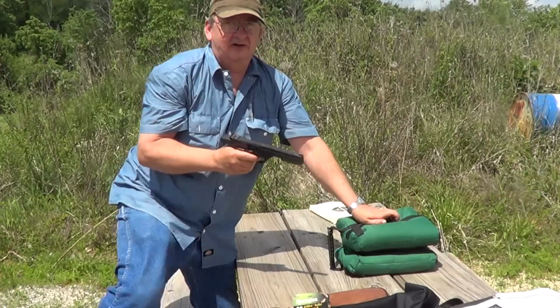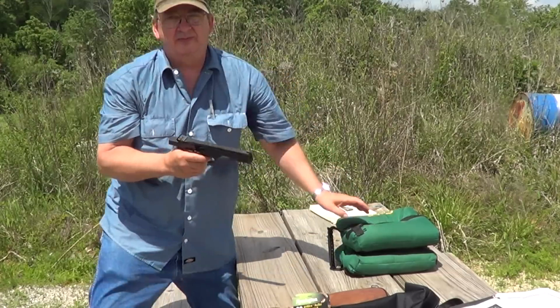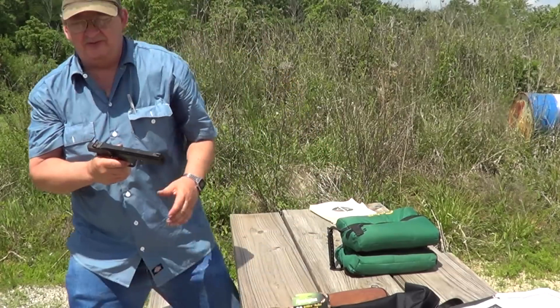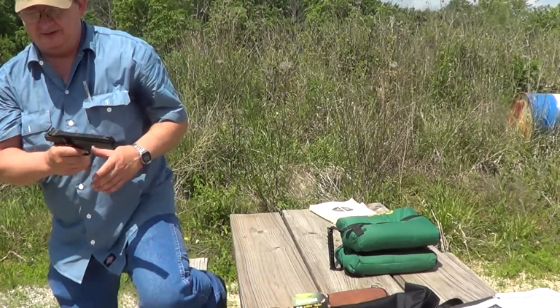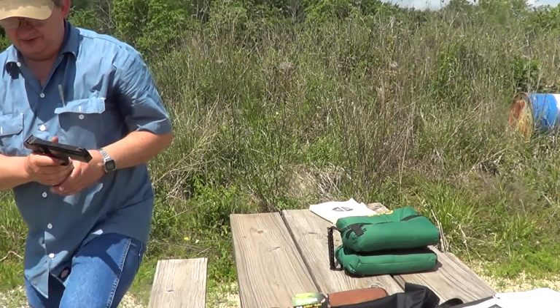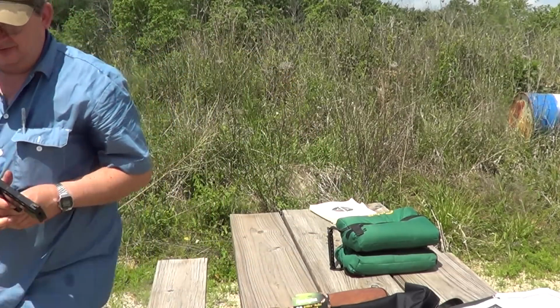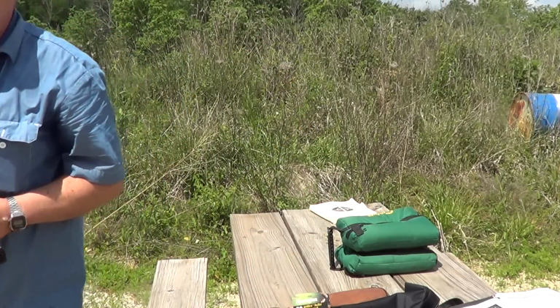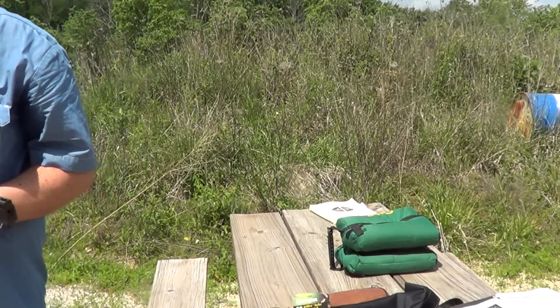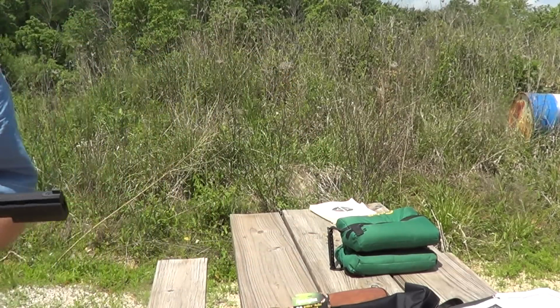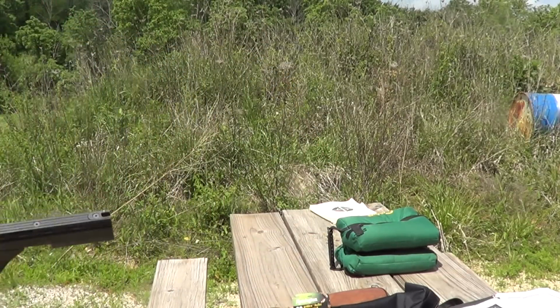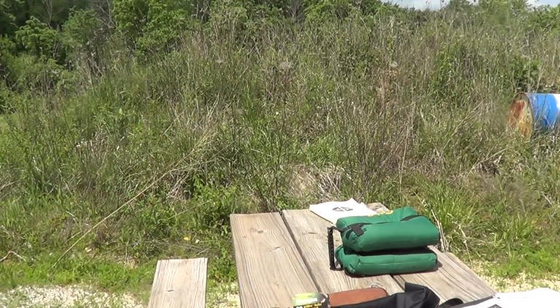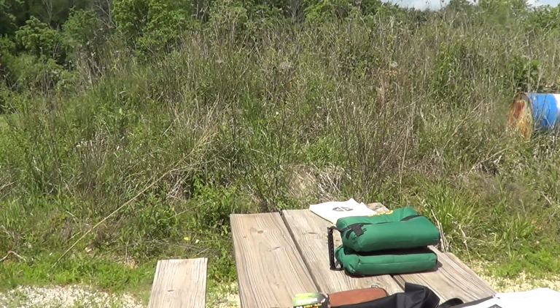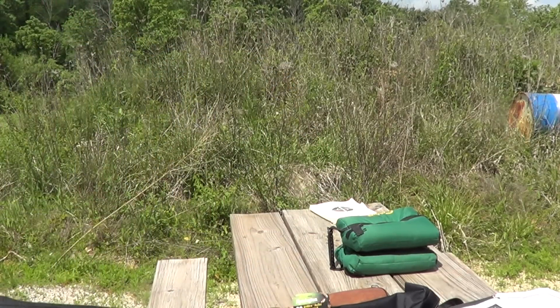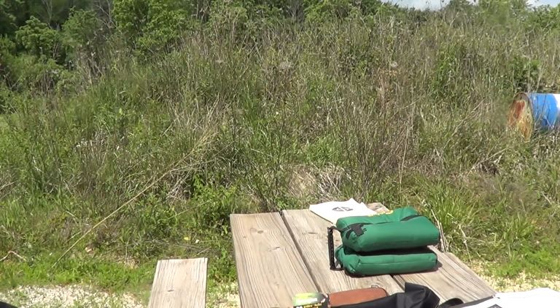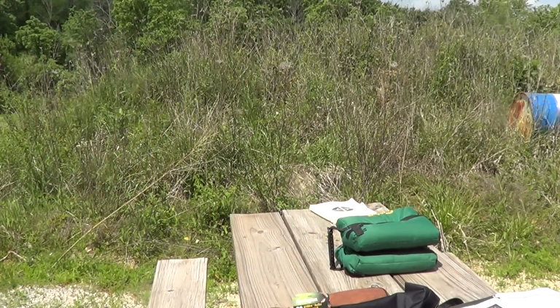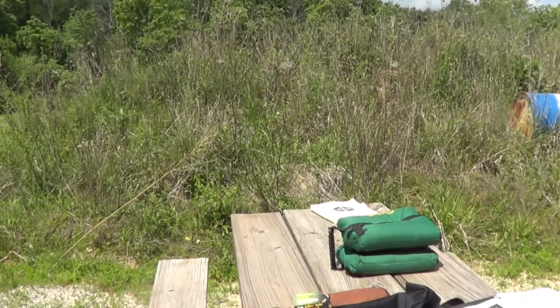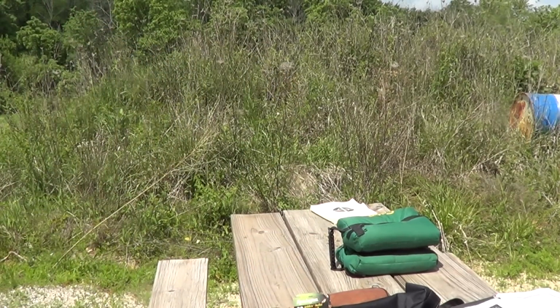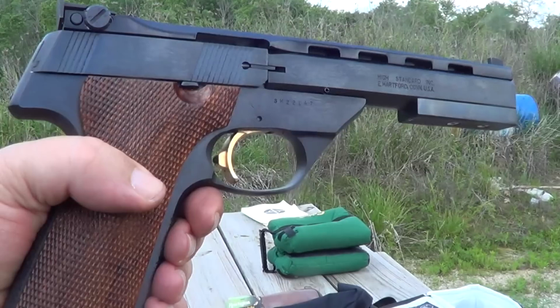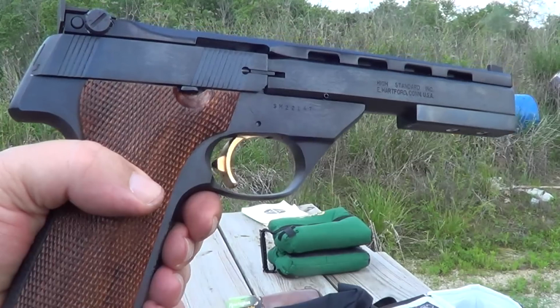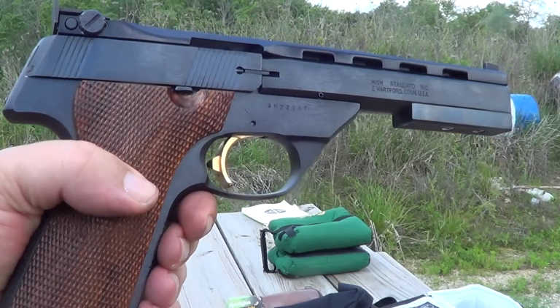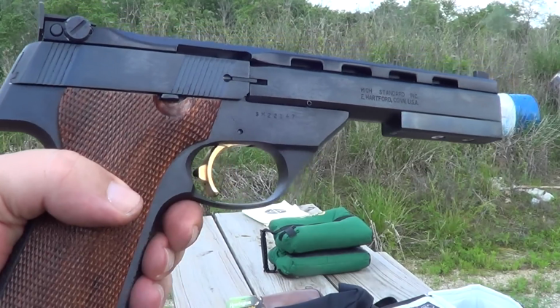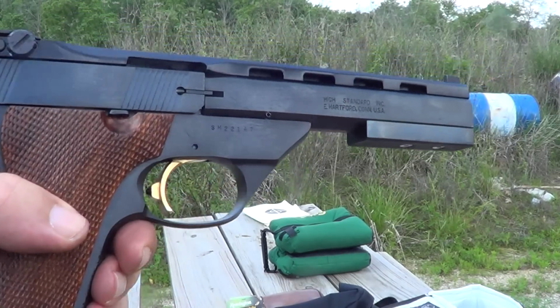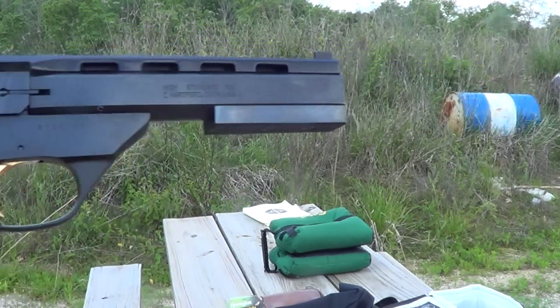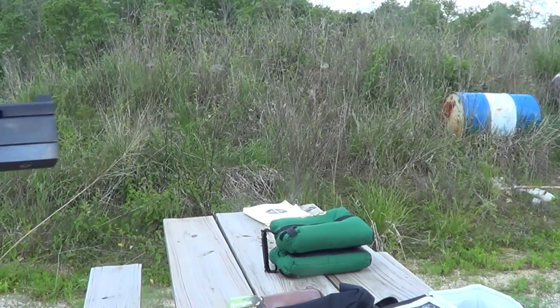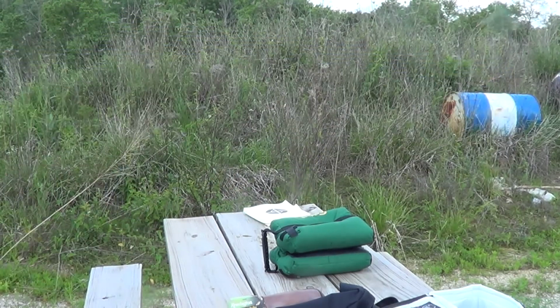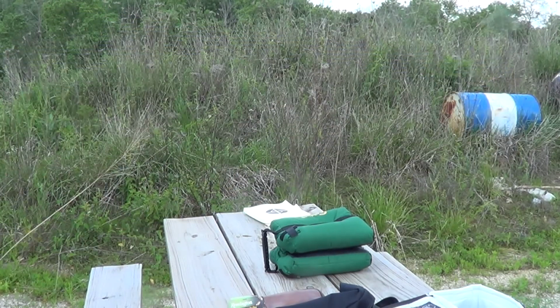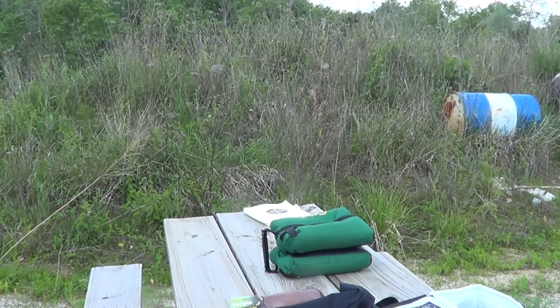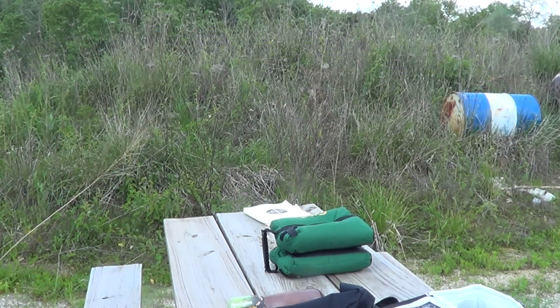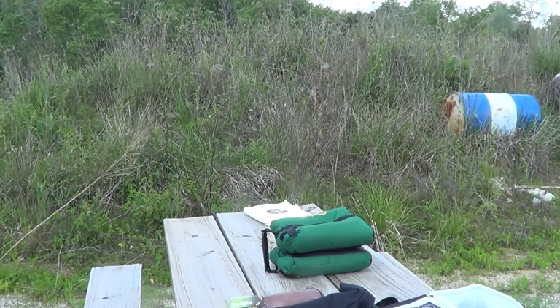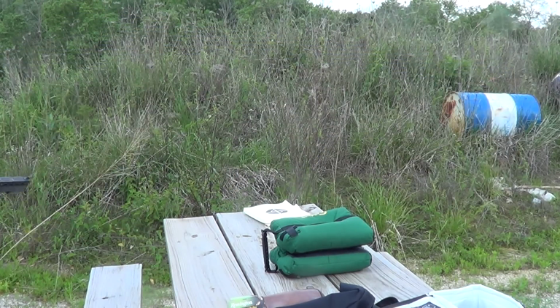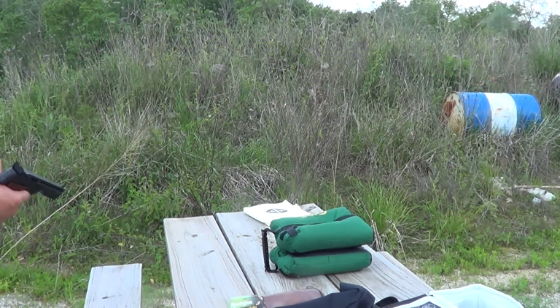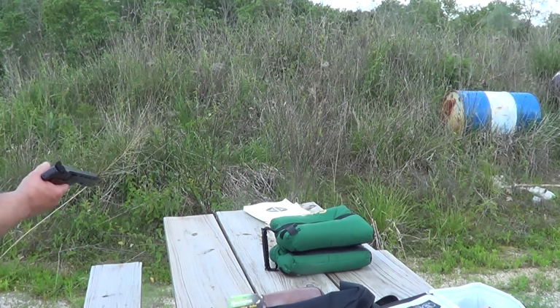I'll load up some of the Remington and try it. I've got the Remington loading up, and we'll see what it'll do.